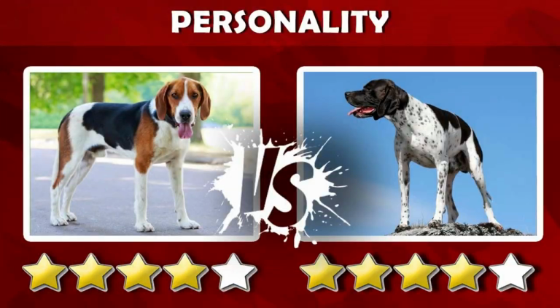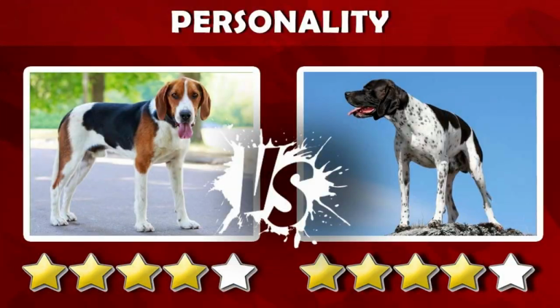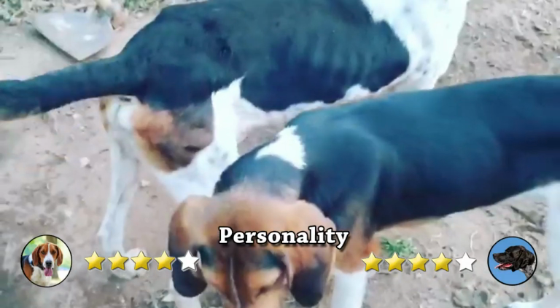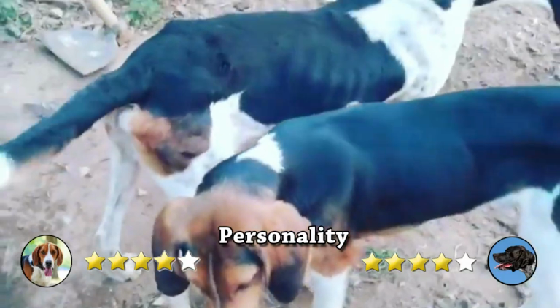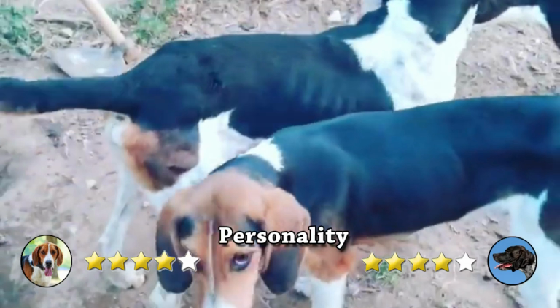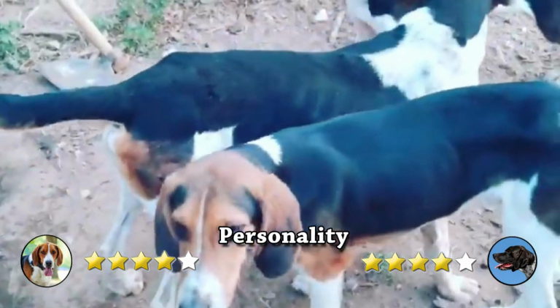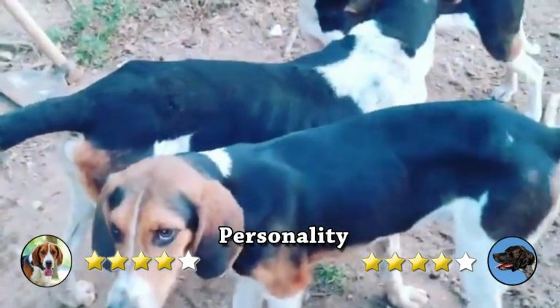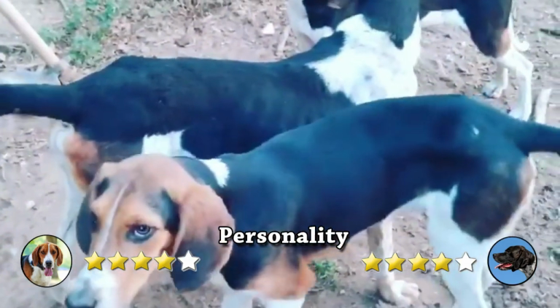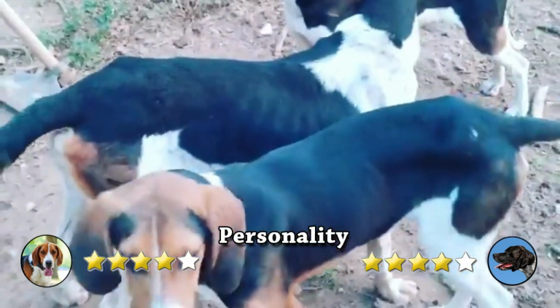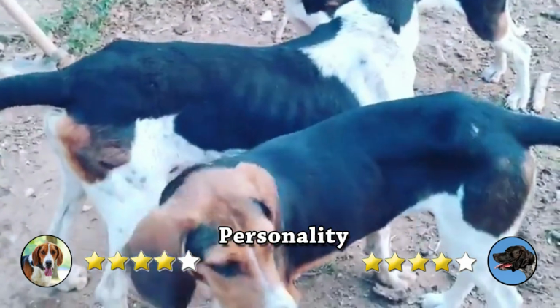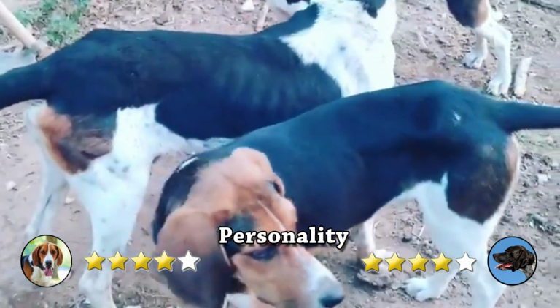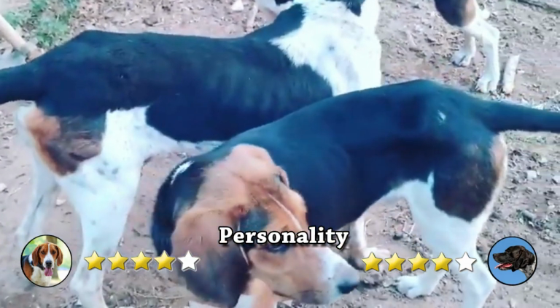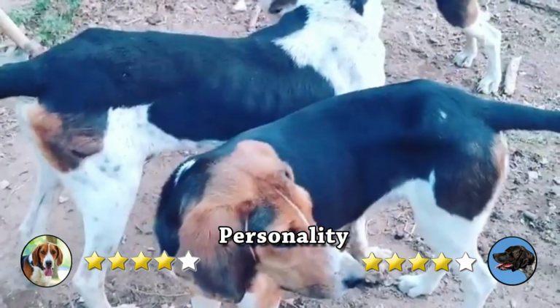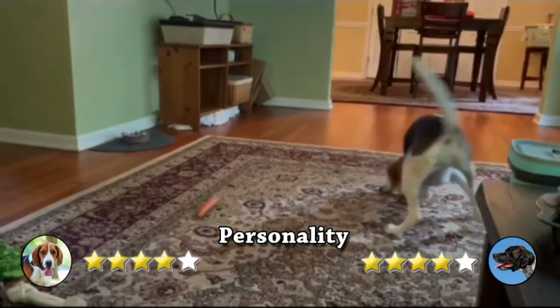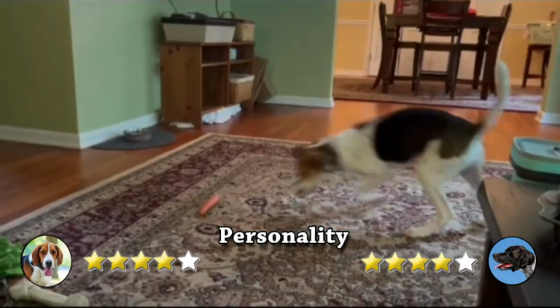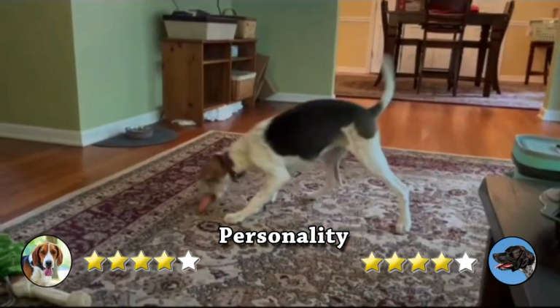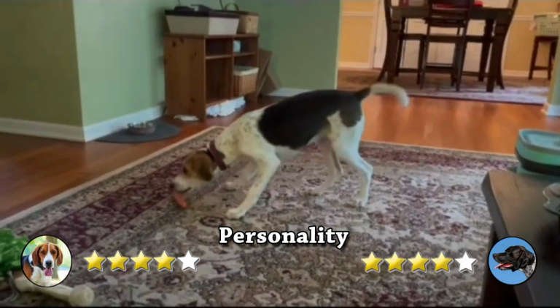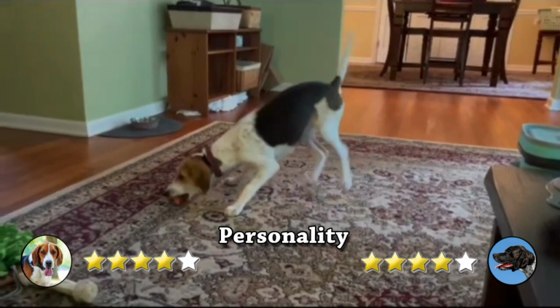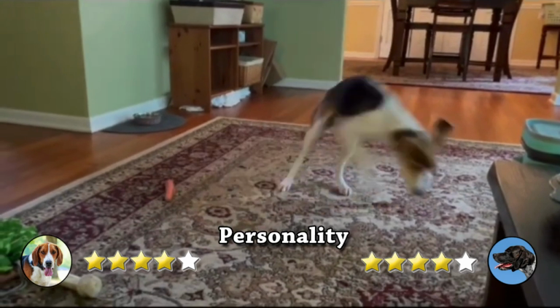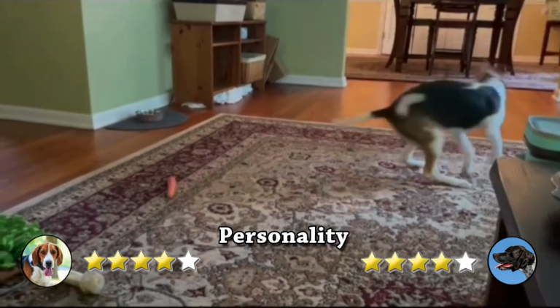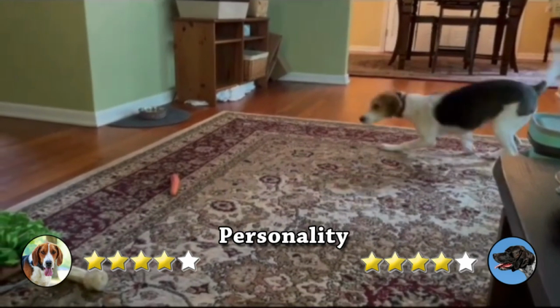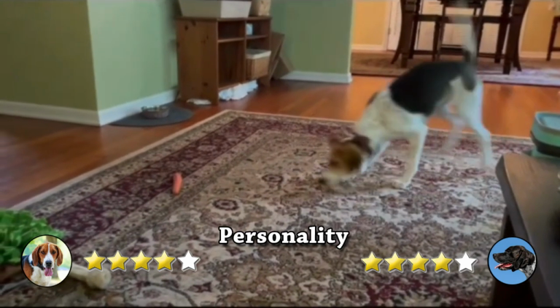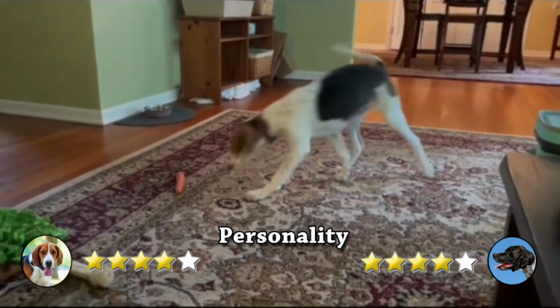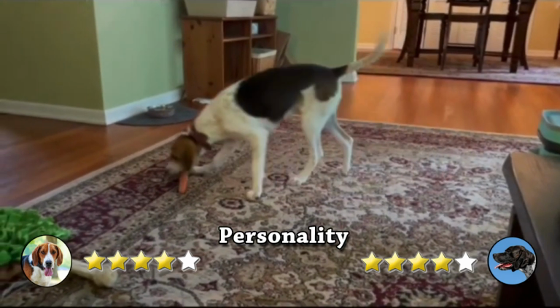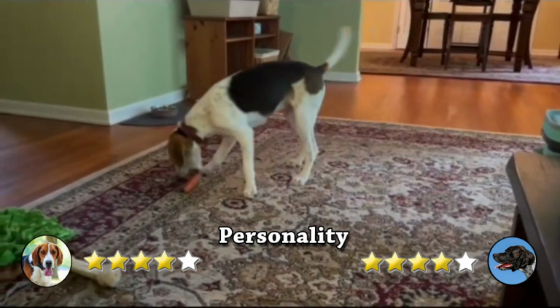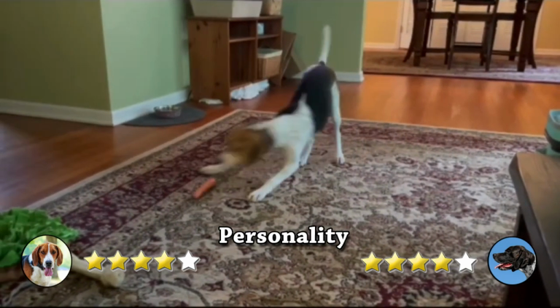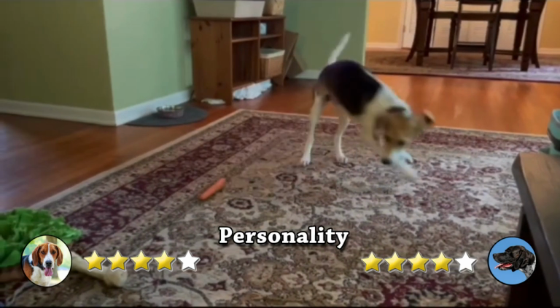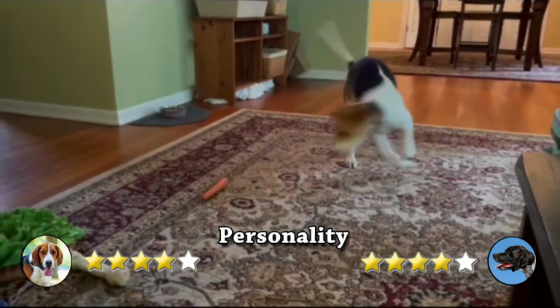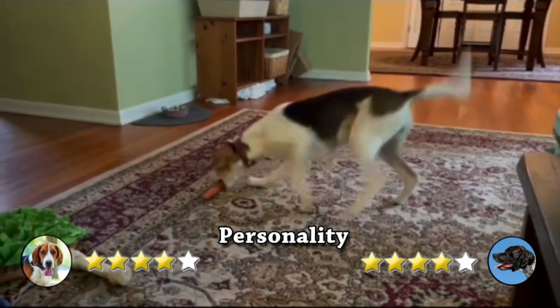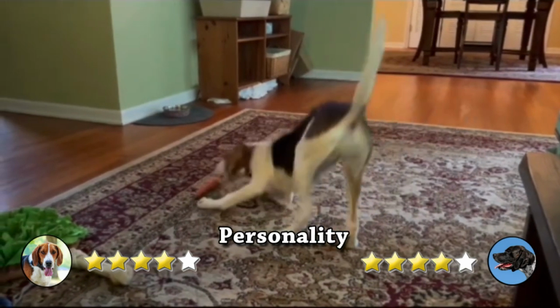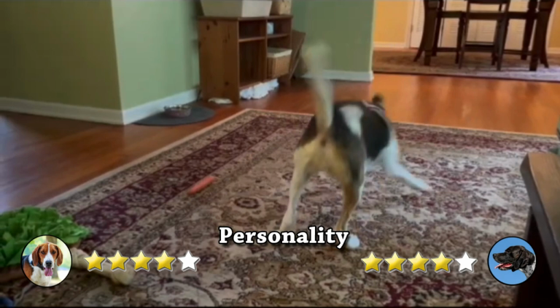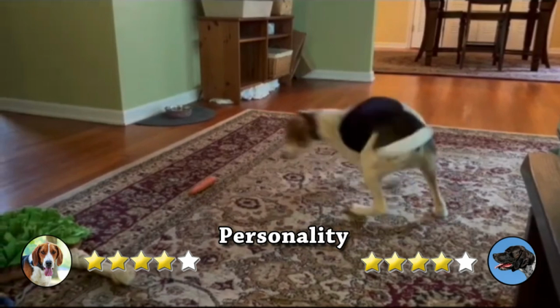Personality. American Foxhounds have the independent and stubborn nature that's common to hounds. They have been bred to hunt with very little direction from their human companions, and they don't necessarily see why they should have to do things your way.